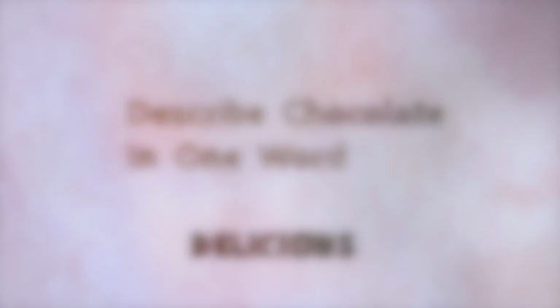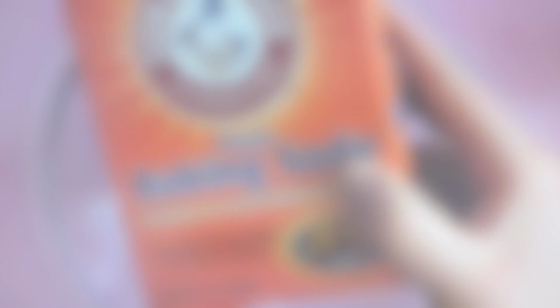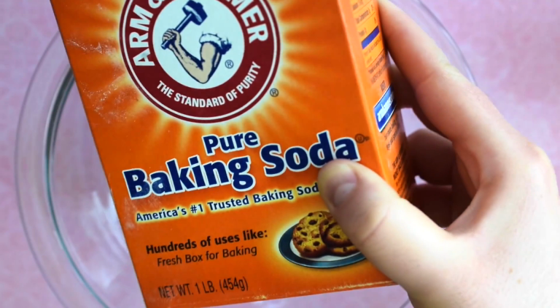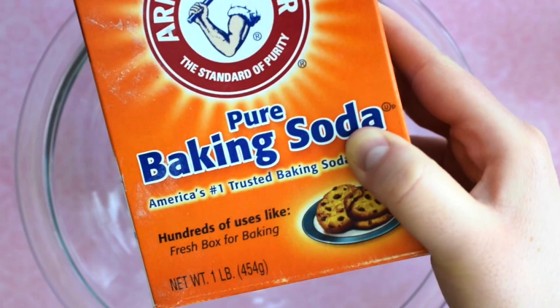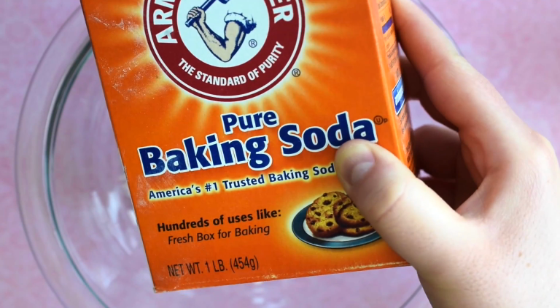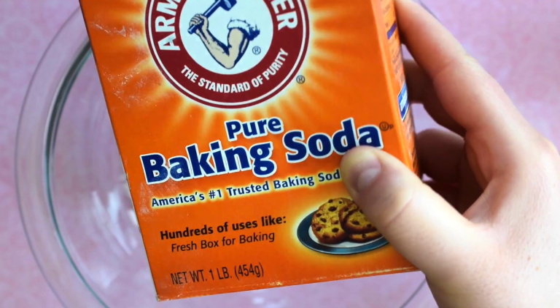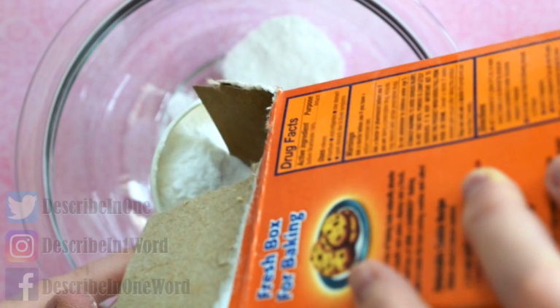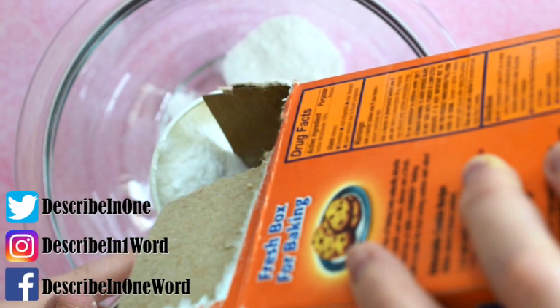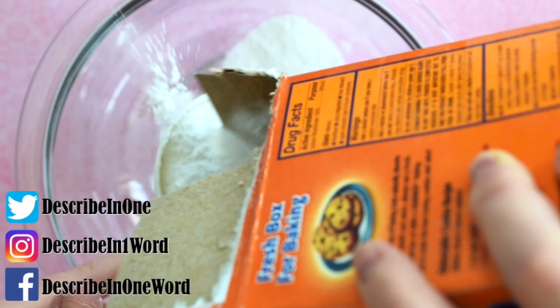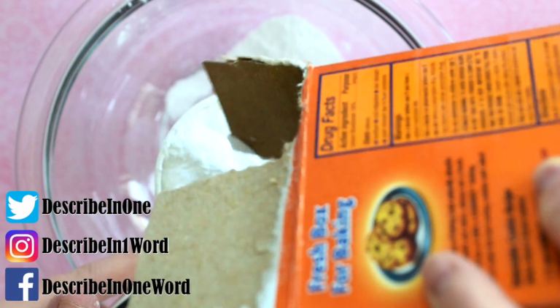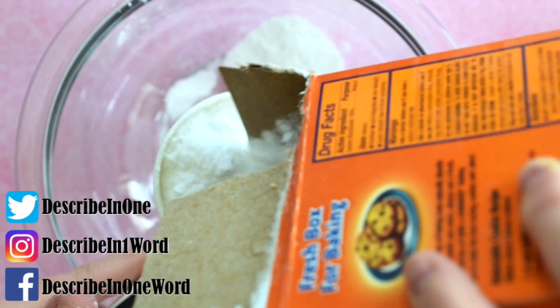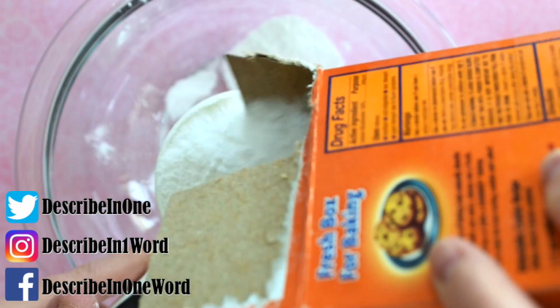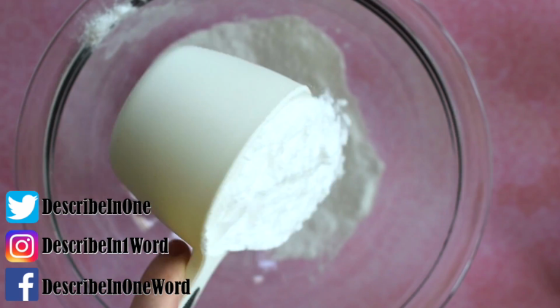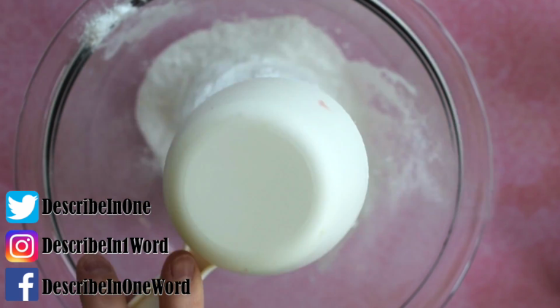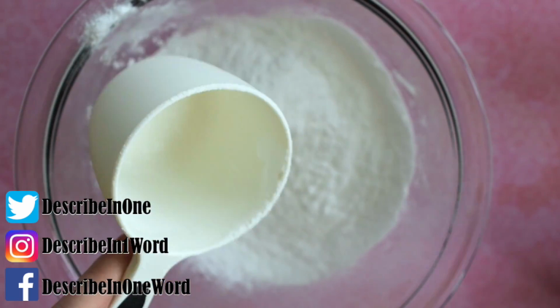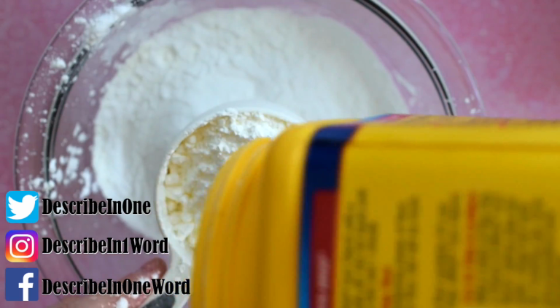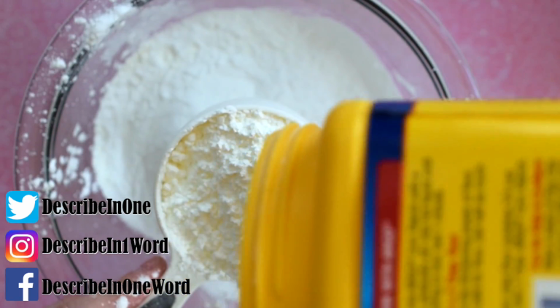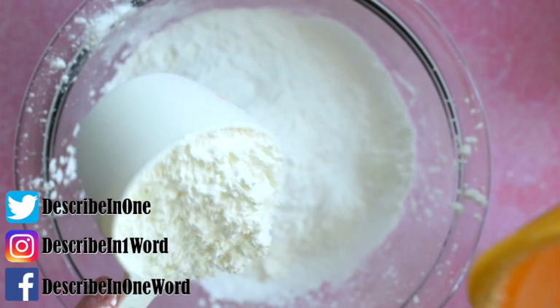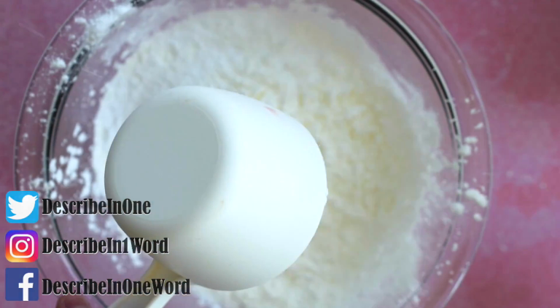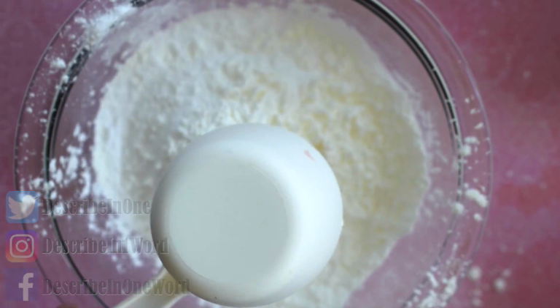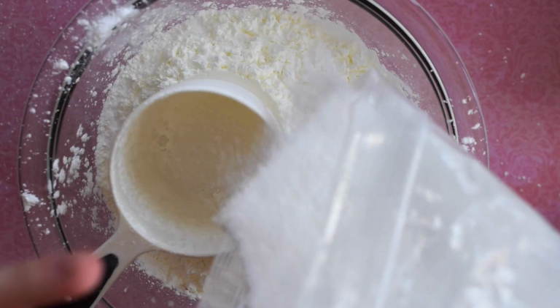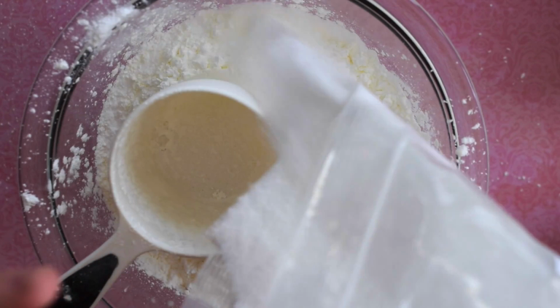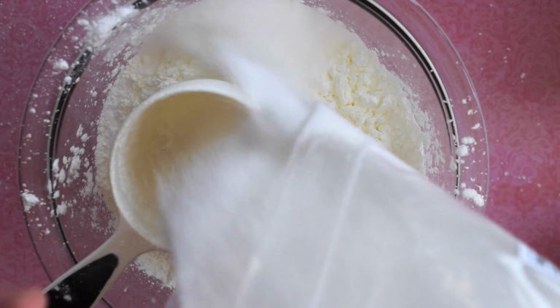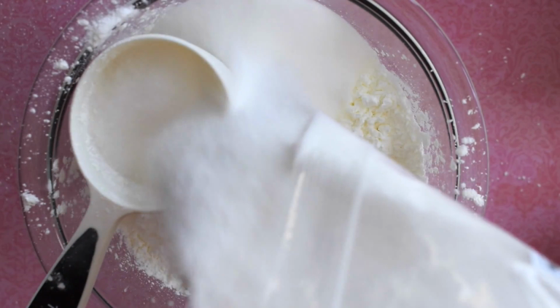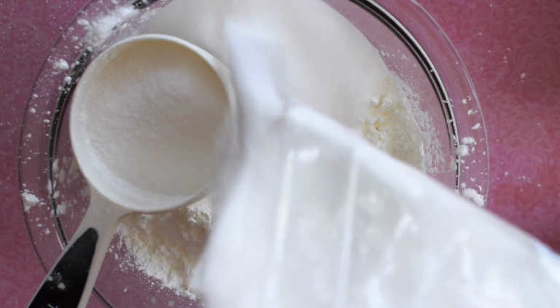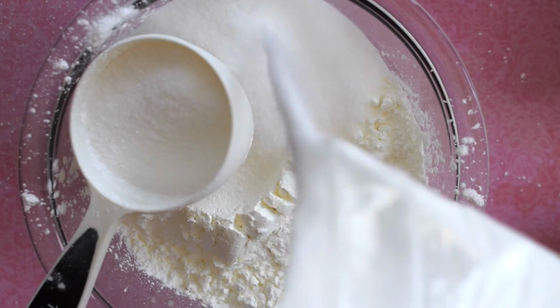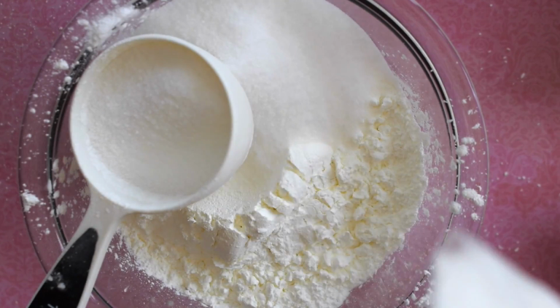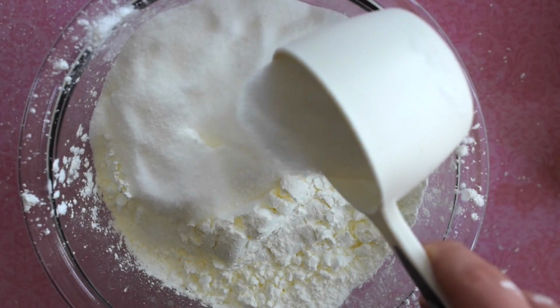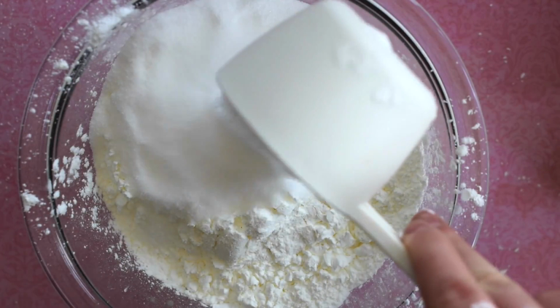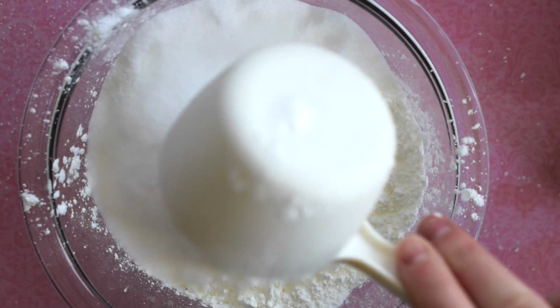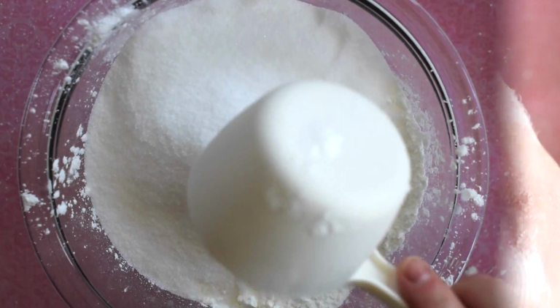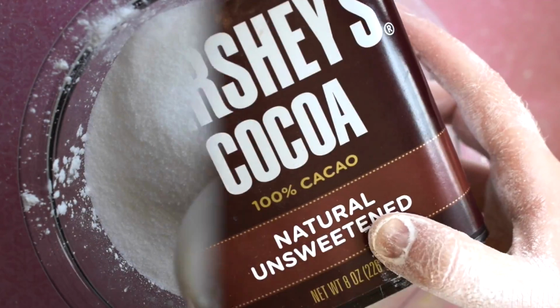I'll post the list of ingredients down below, but for these chocolate bath bombs, you'll want to combine one cup of baking soda, half cup of cornstarch, and half cup of citric acid, which I approximated since I poured it absolutely everywhere.